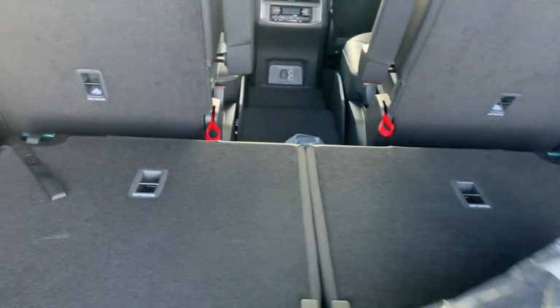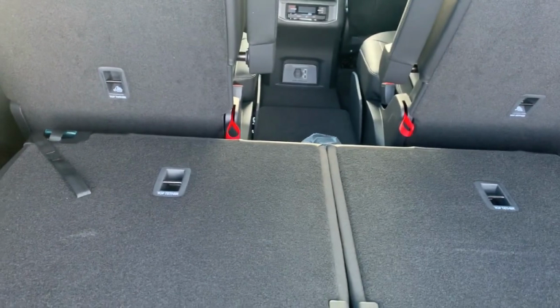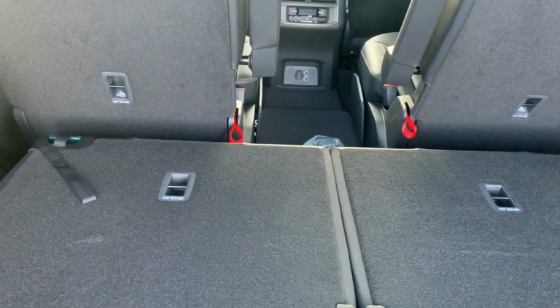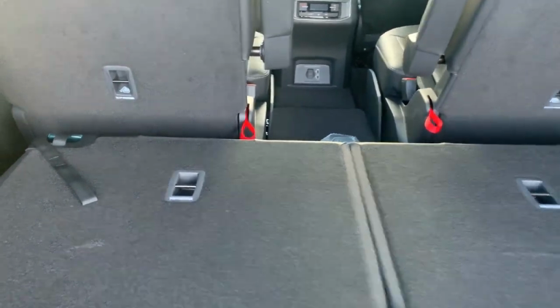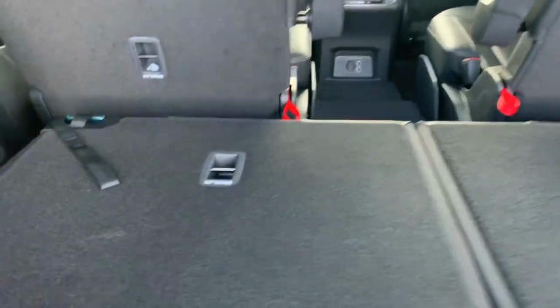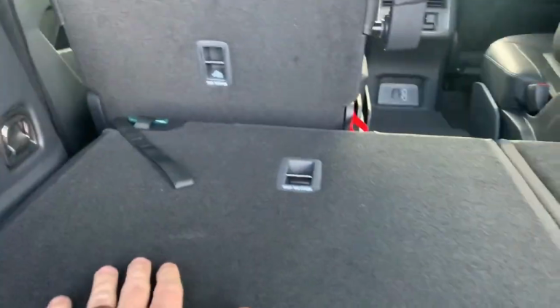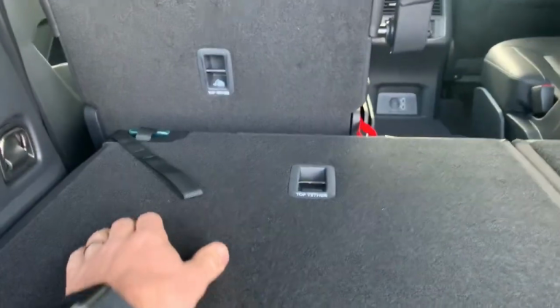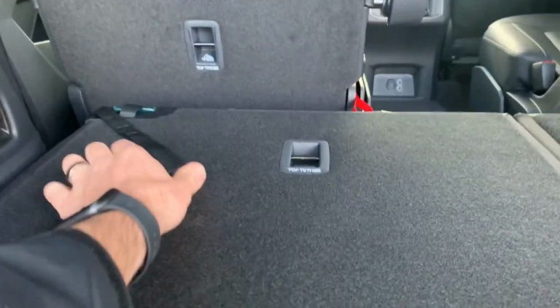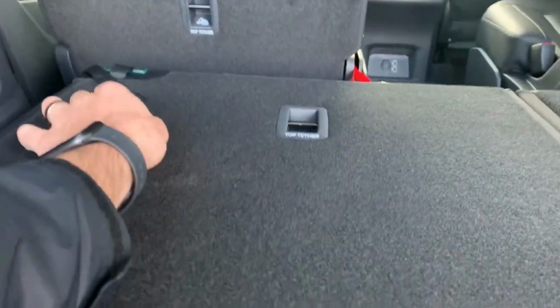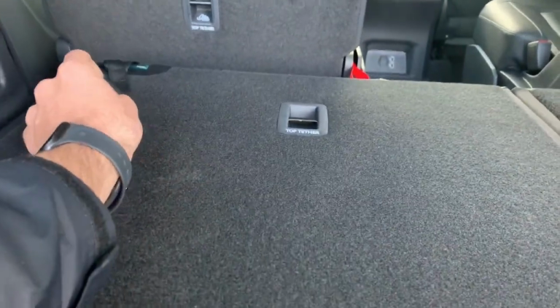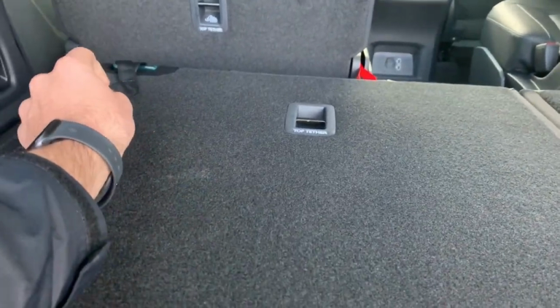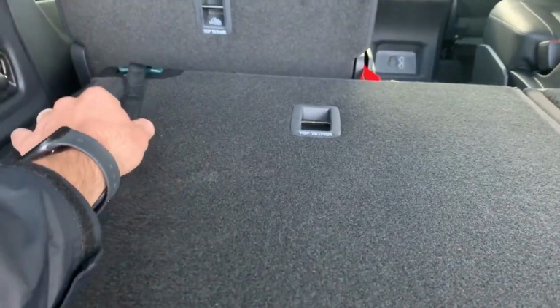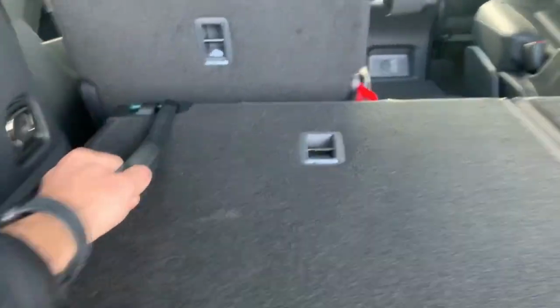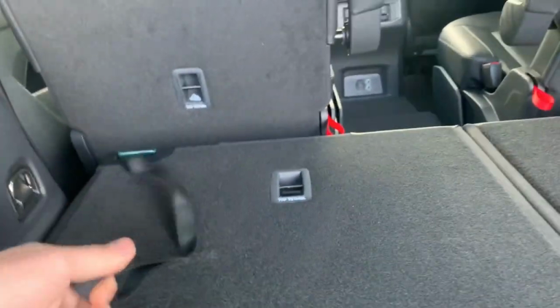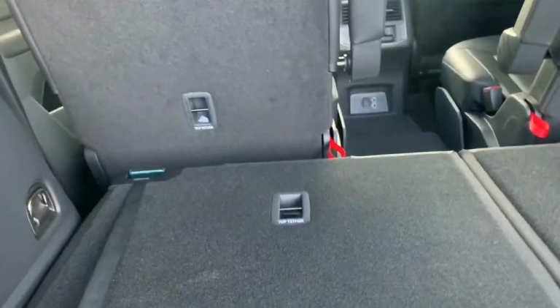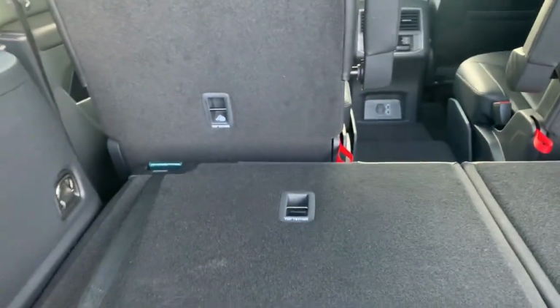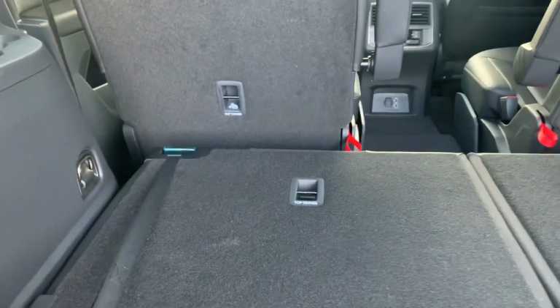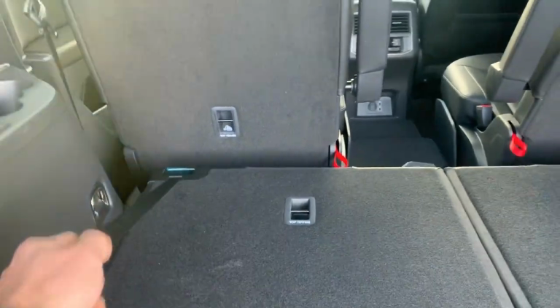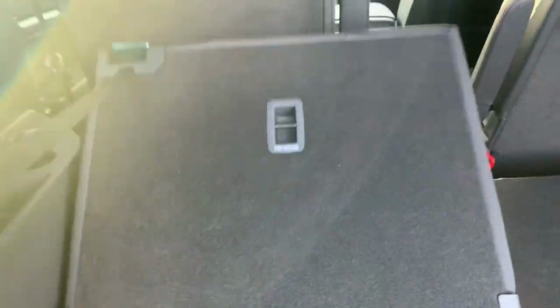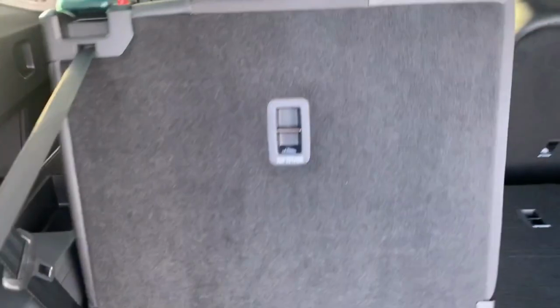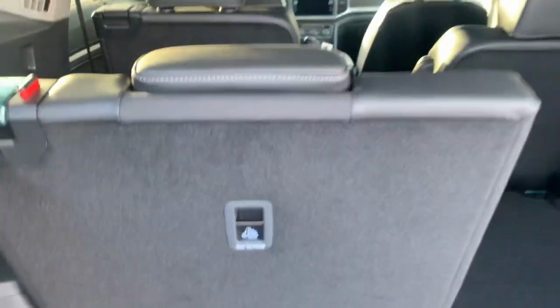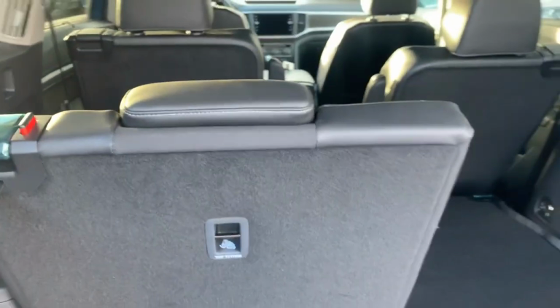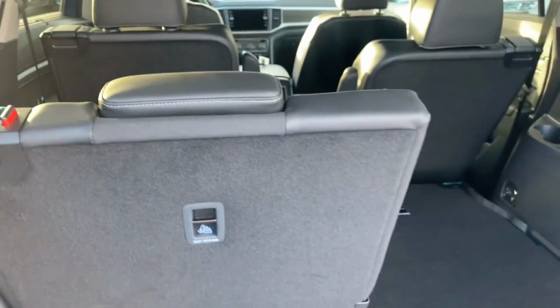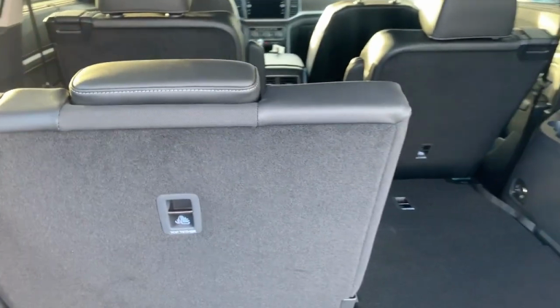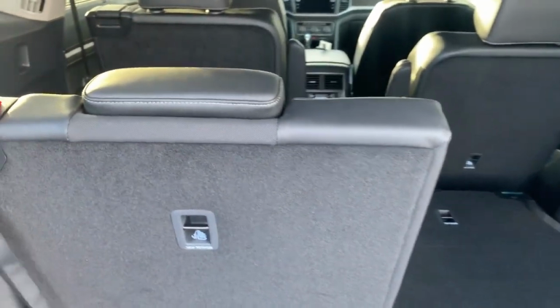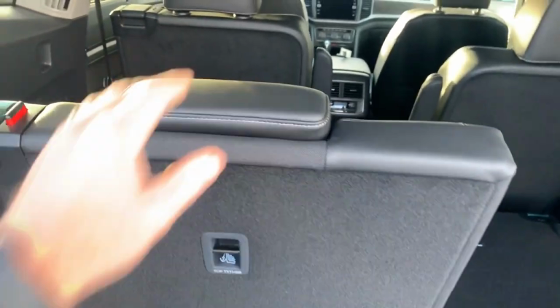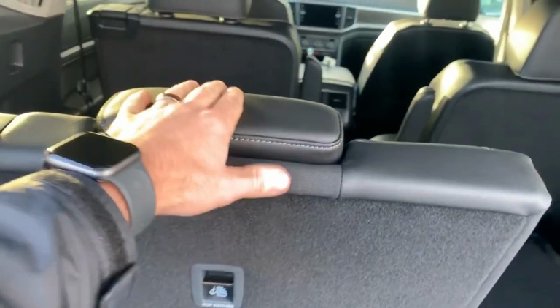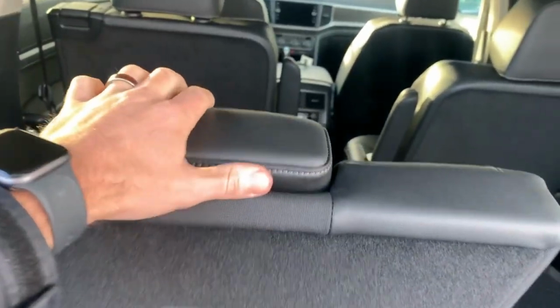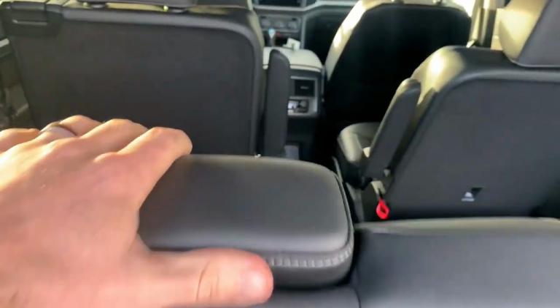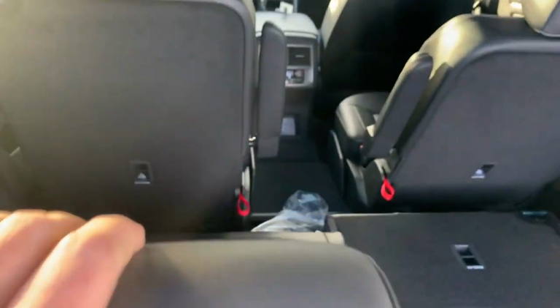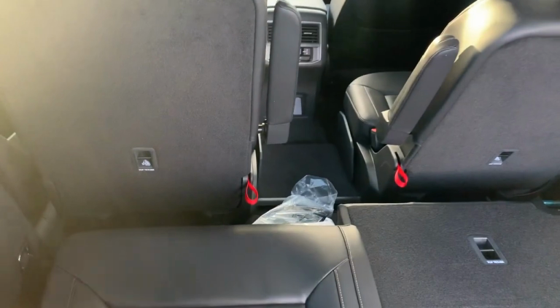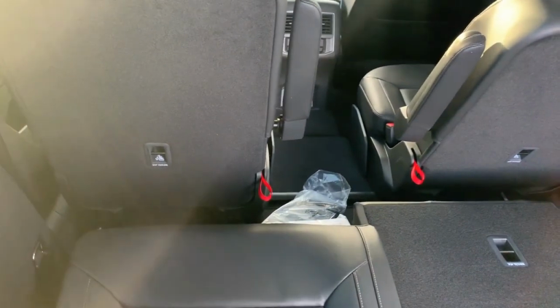Pulled up this third row so you can take a little look at it. There's a little strap you can pull up on to get that third row to pop up. Then you have adjustable headrests for this third row as well.